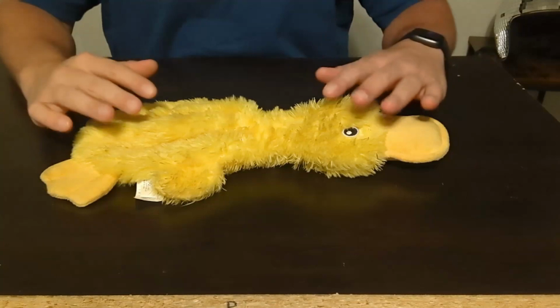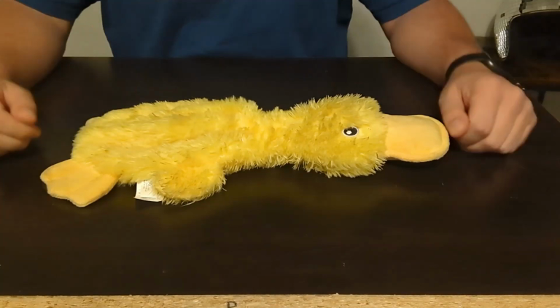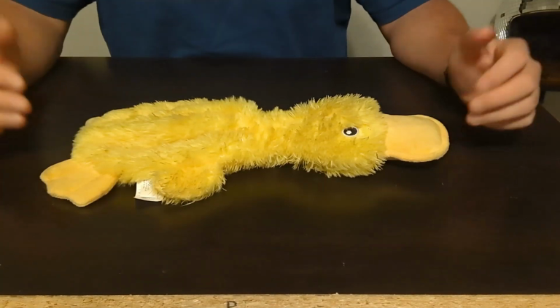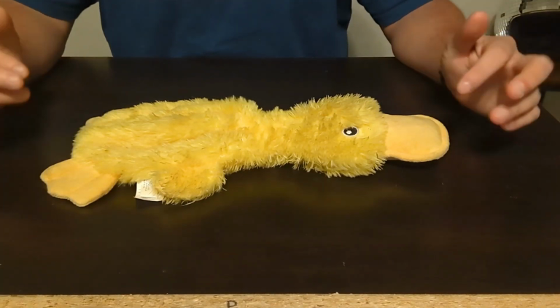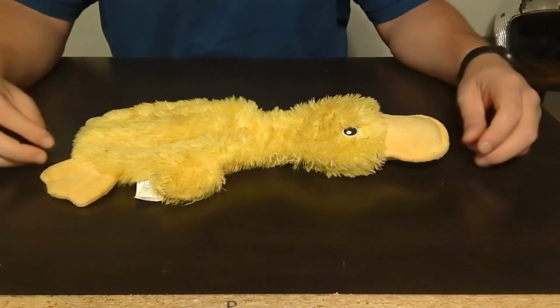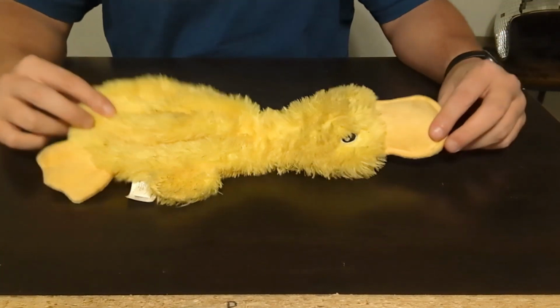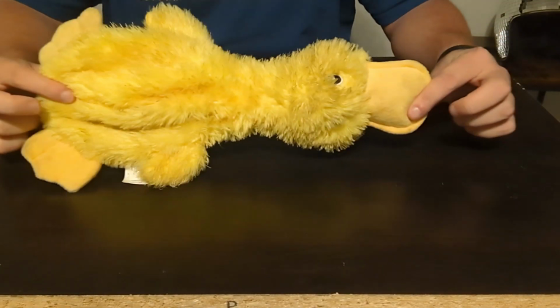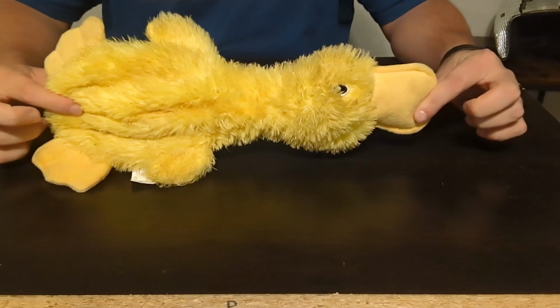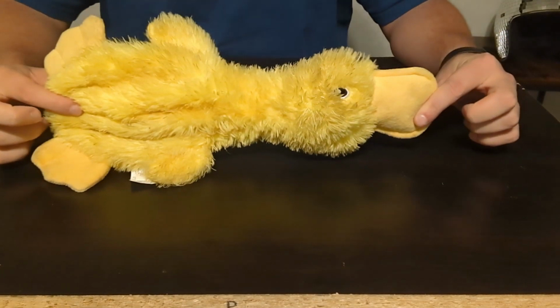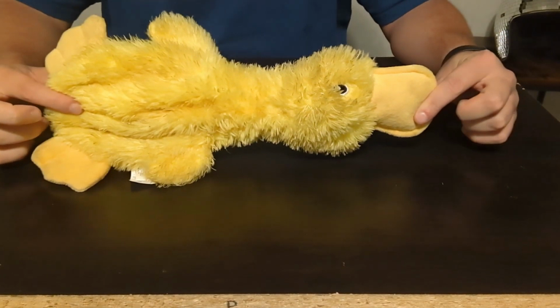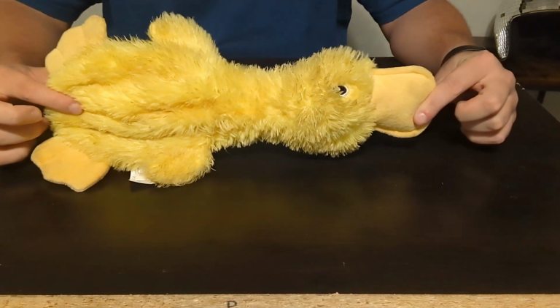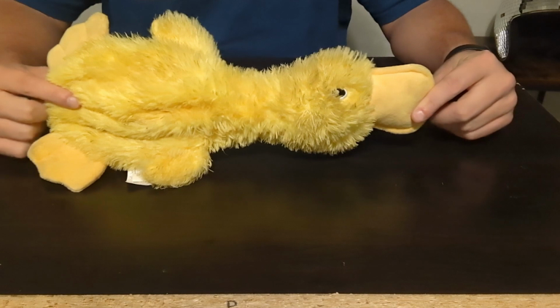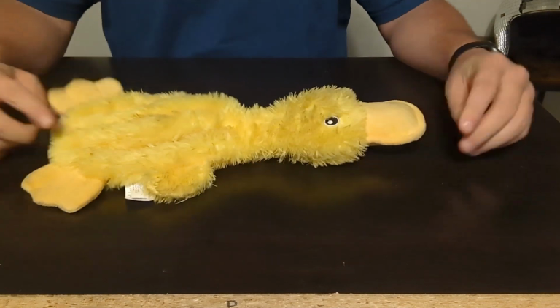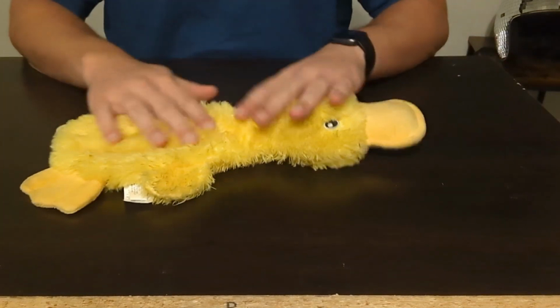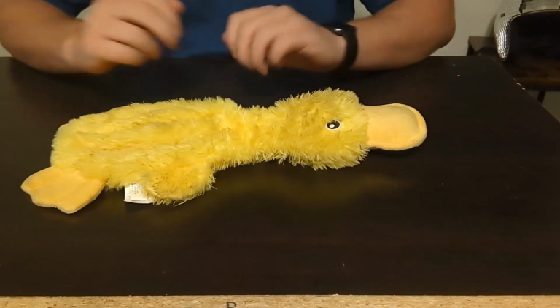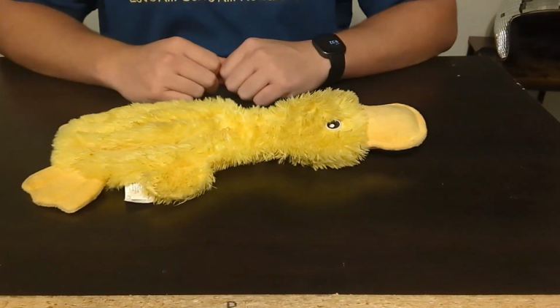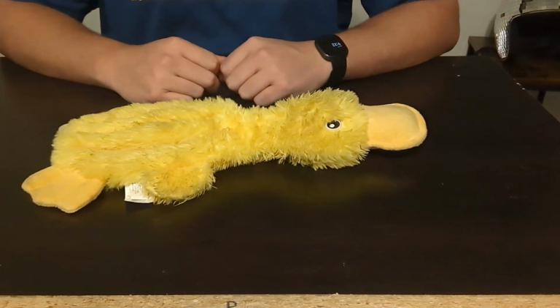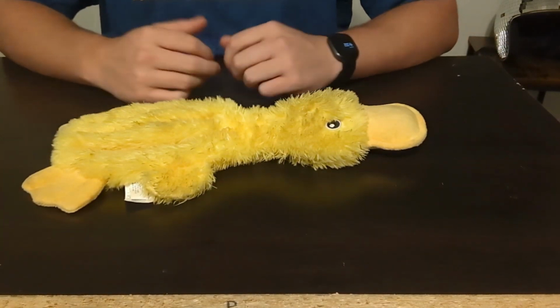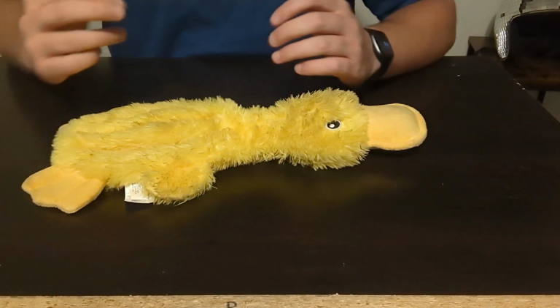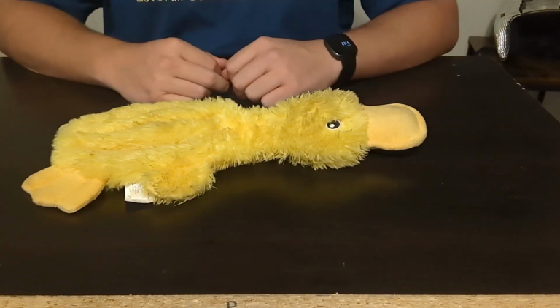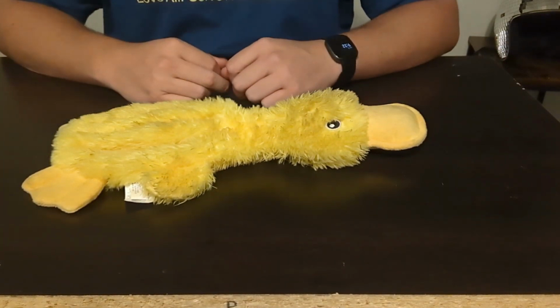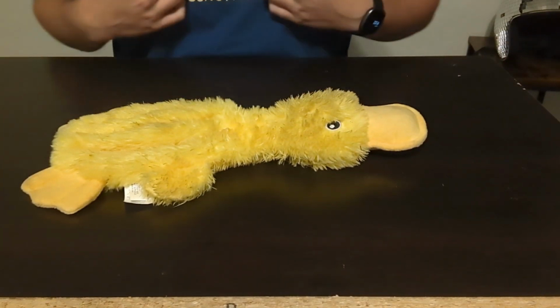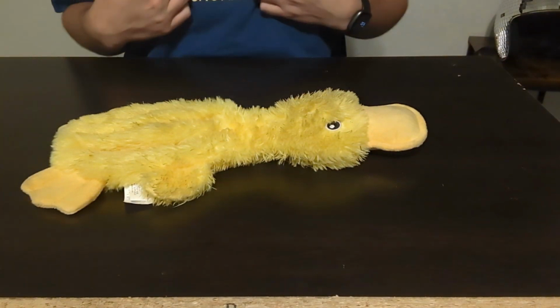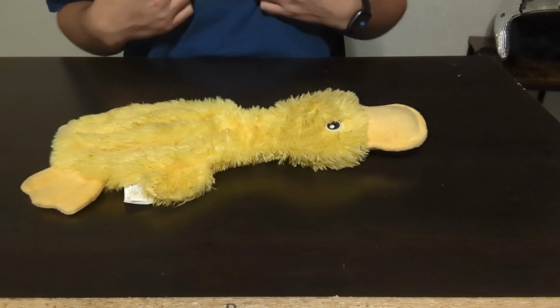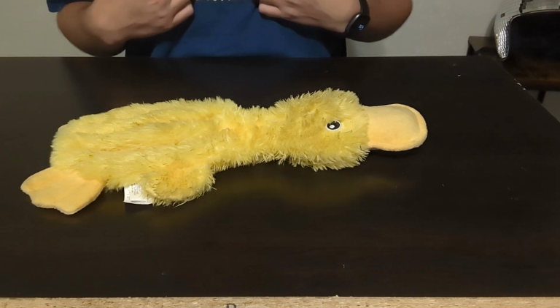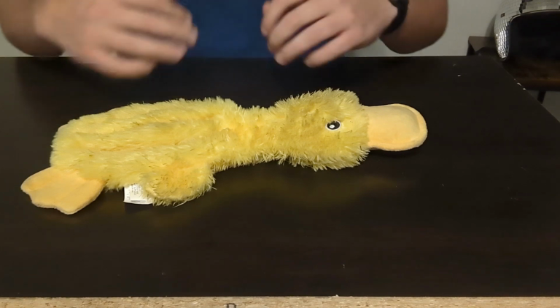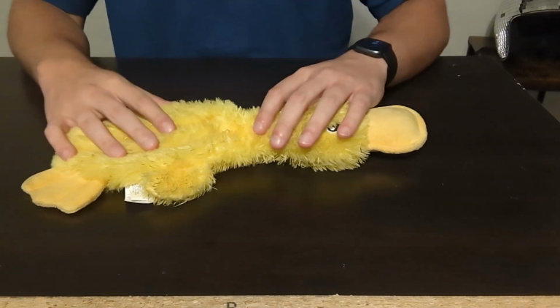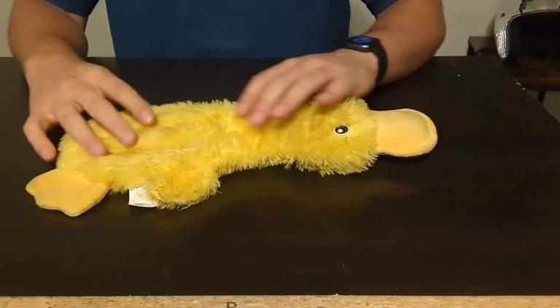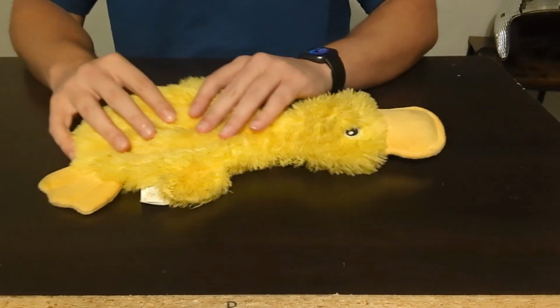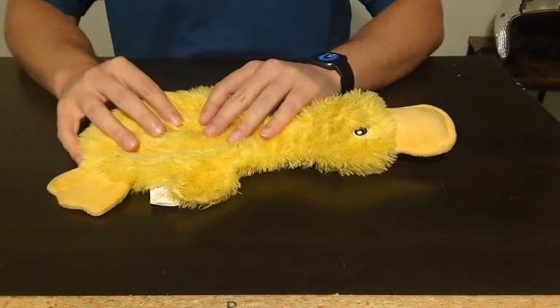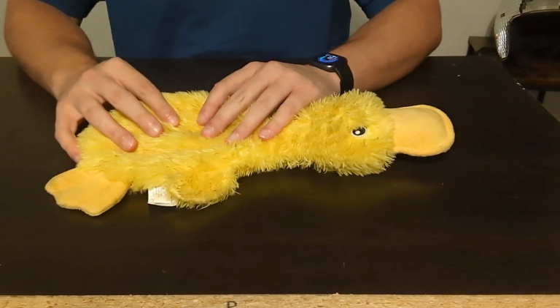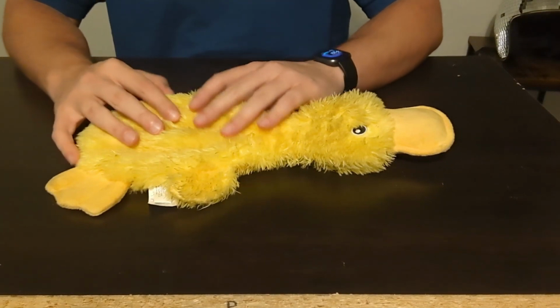This right here is the Large Duck by Best Pets — it is the crinkle dog toy. One thing that my dog really likes about it, and personally I like about it too, is that it does not have any fluff on the inside.